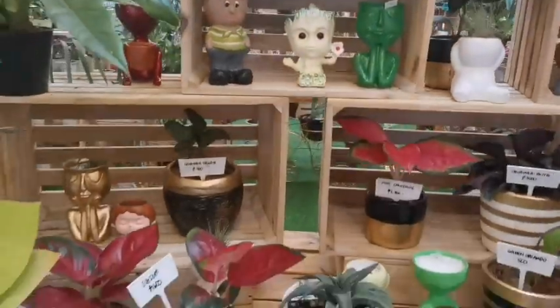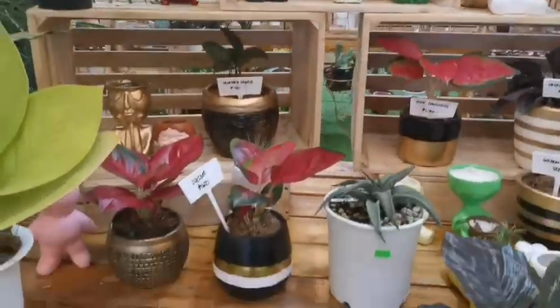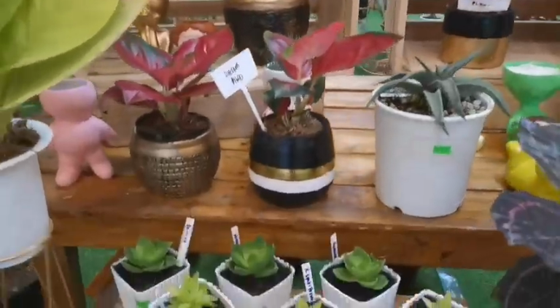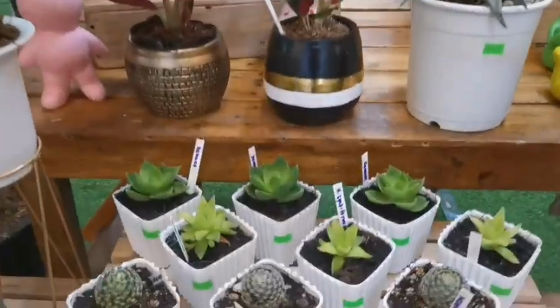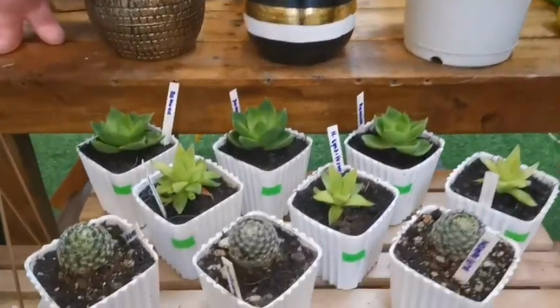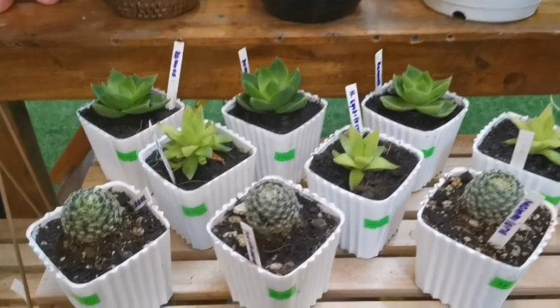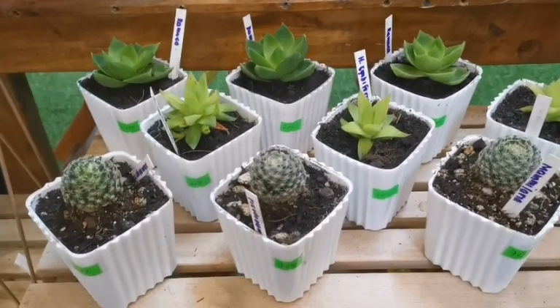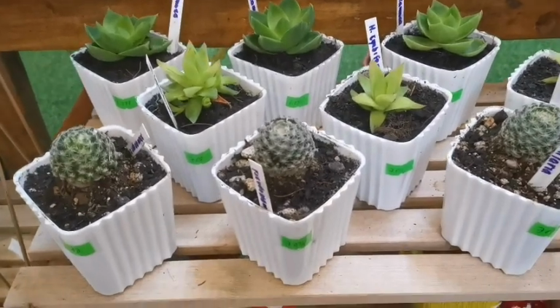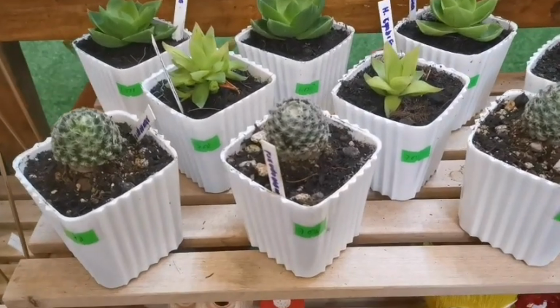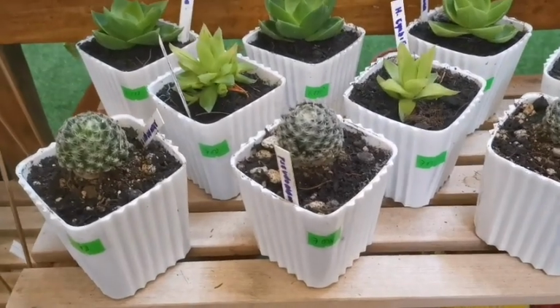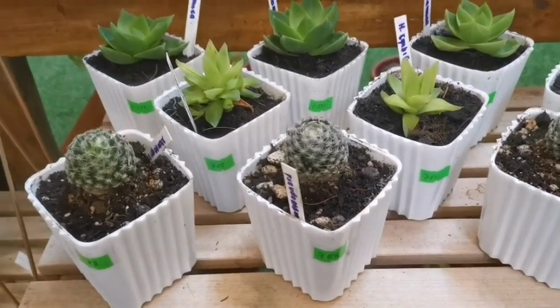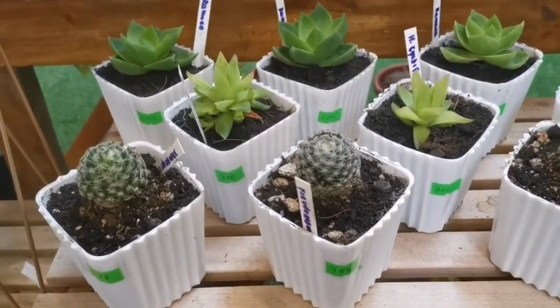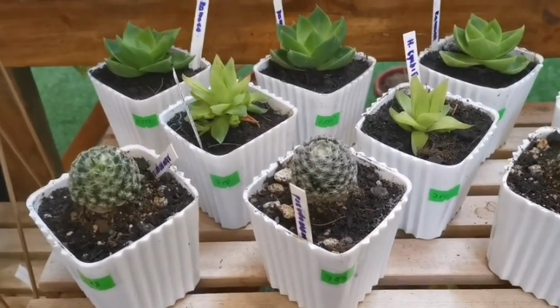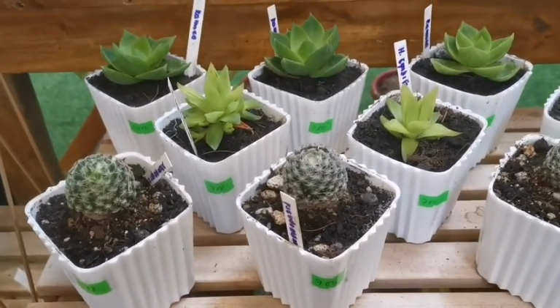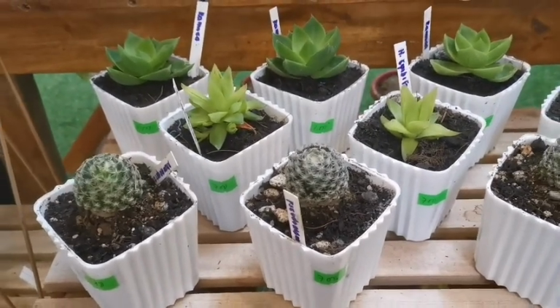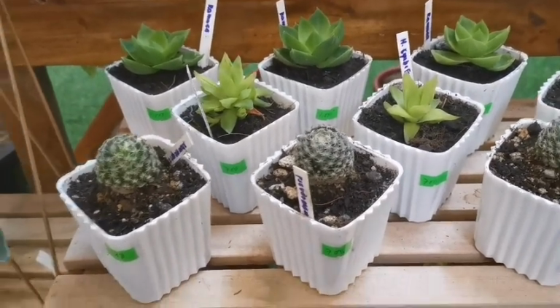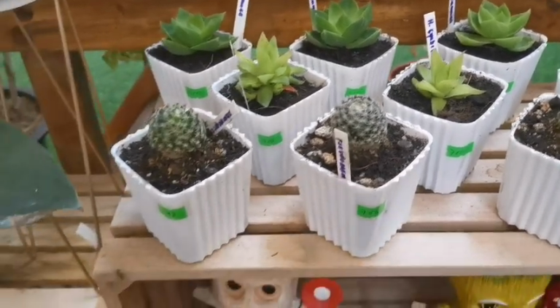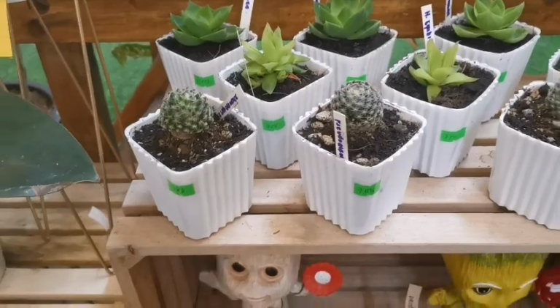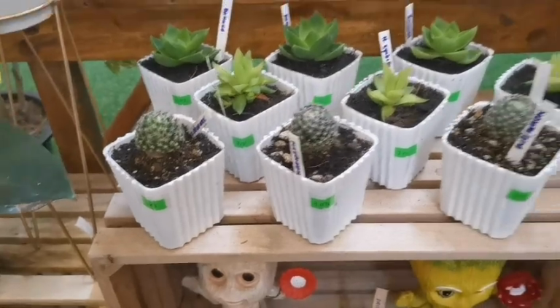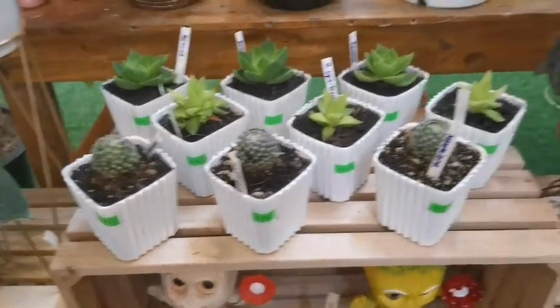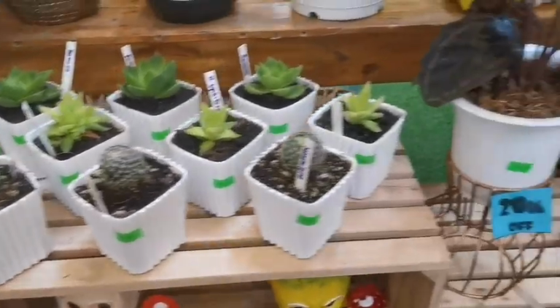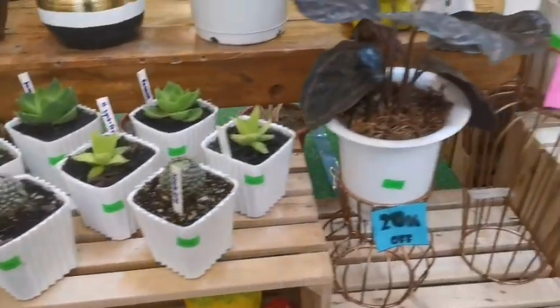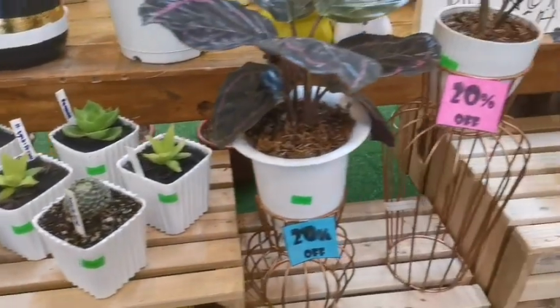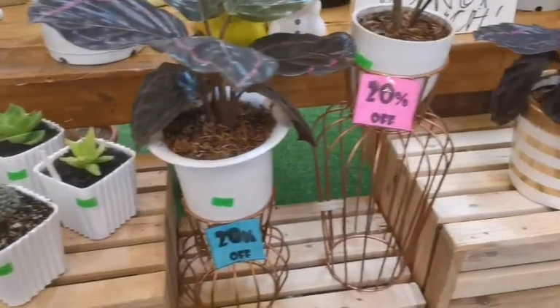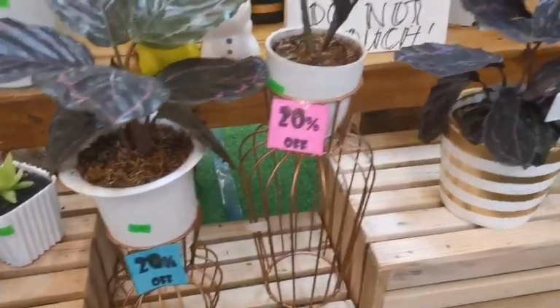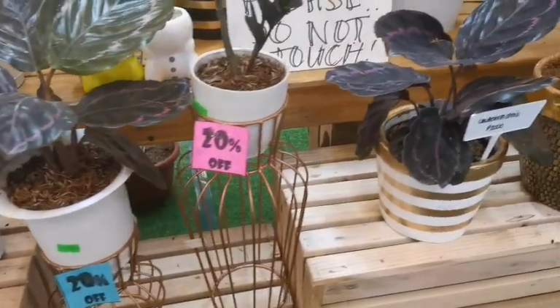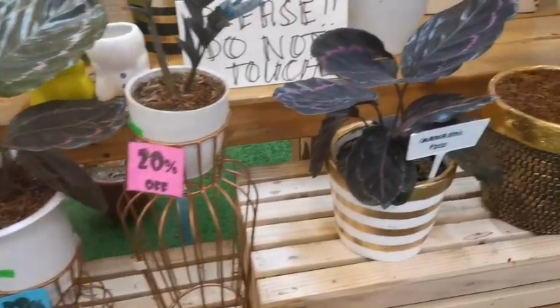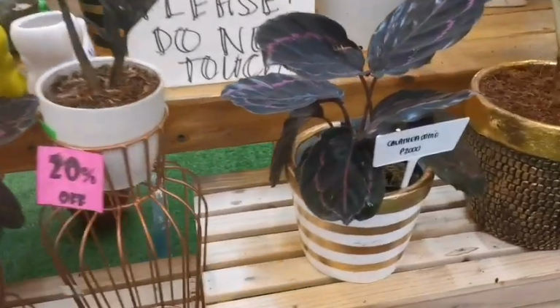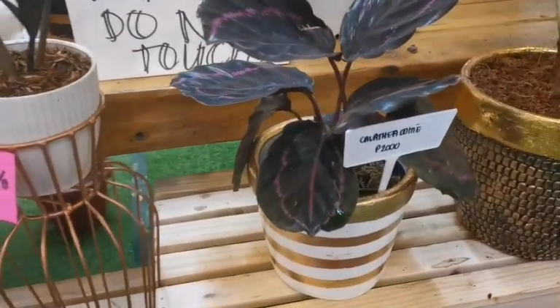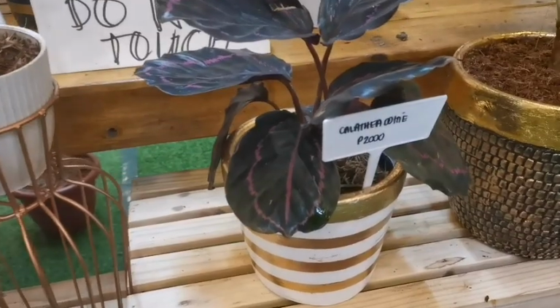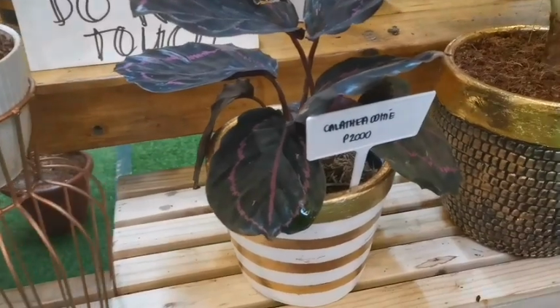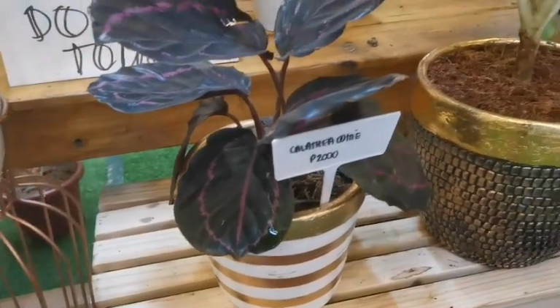They have Cacti over there, ranging from 700 to 1,000 pesos. And Calathea Dottie is 2,000 pesos.